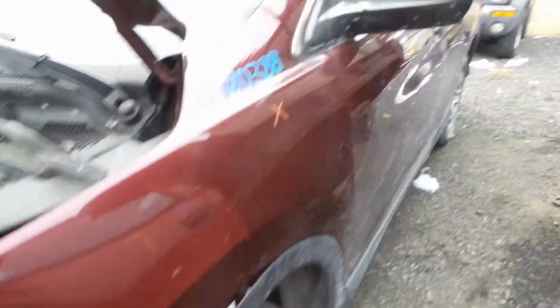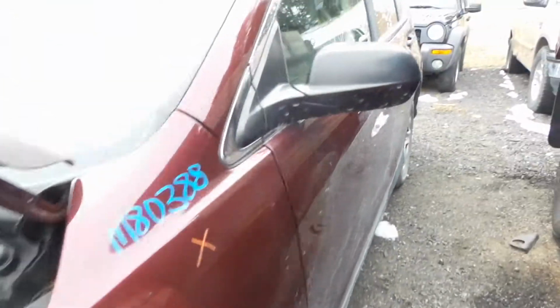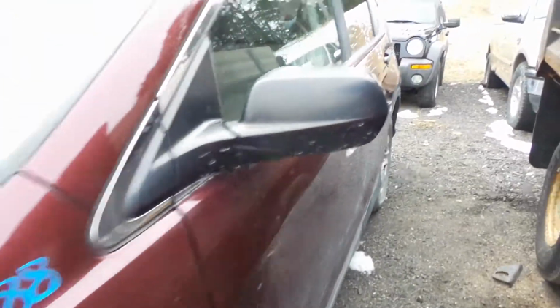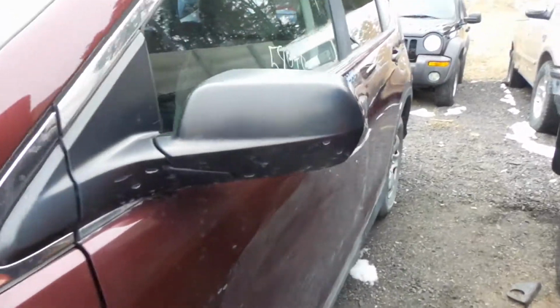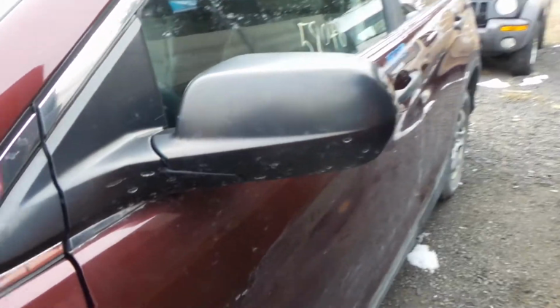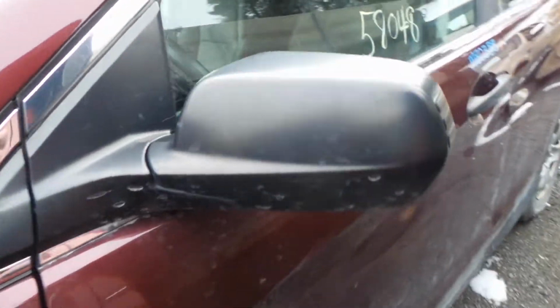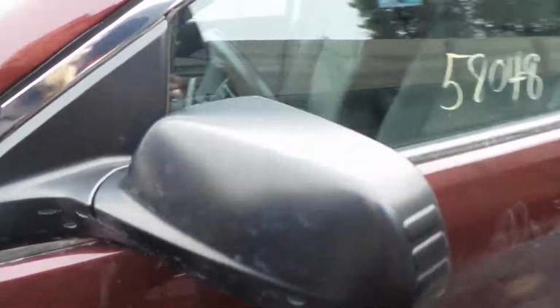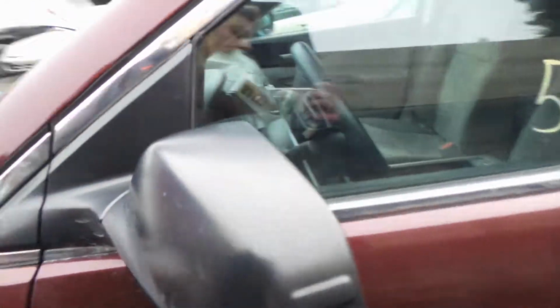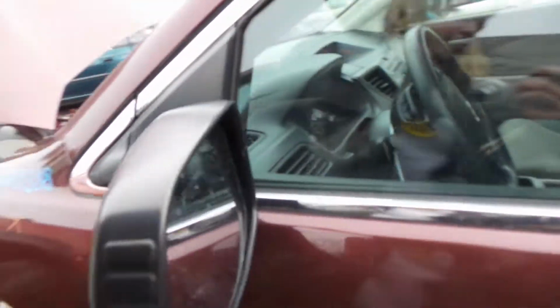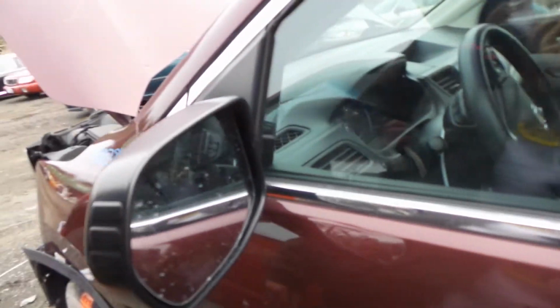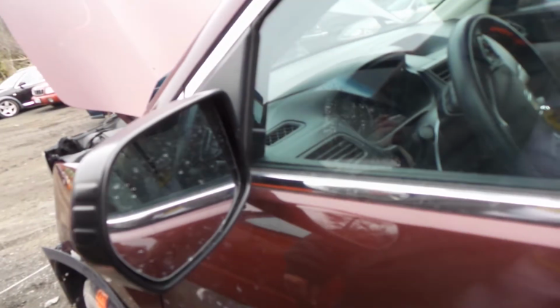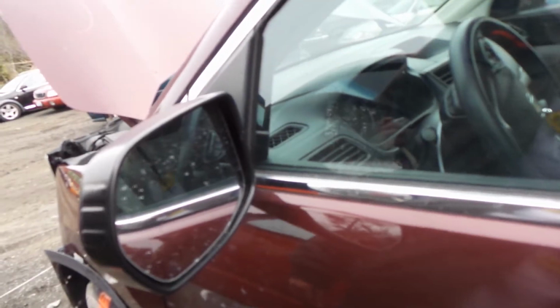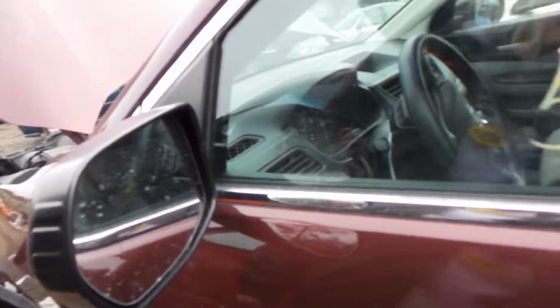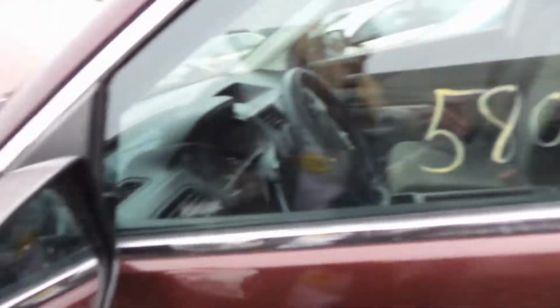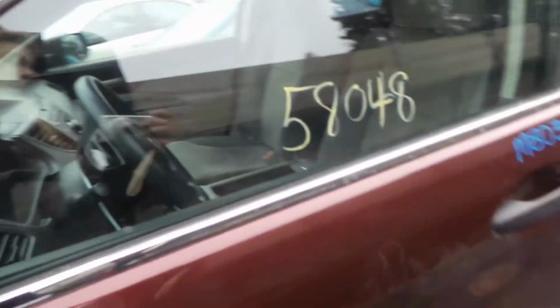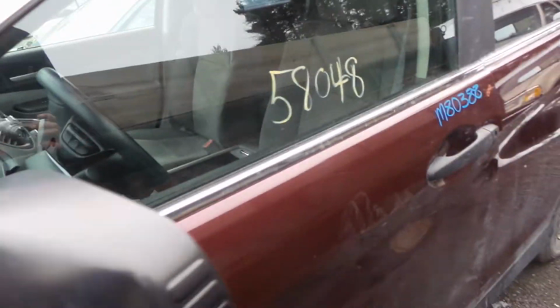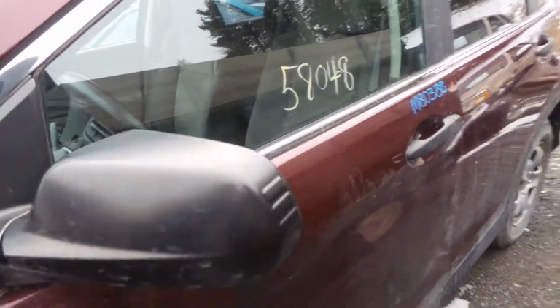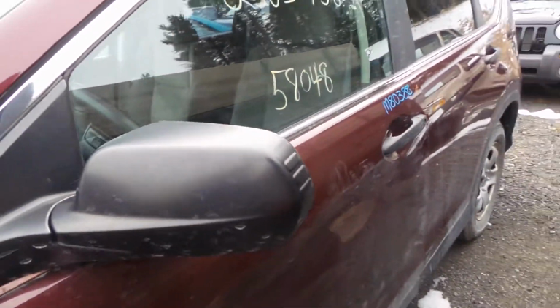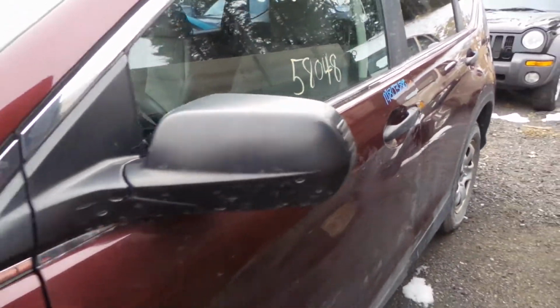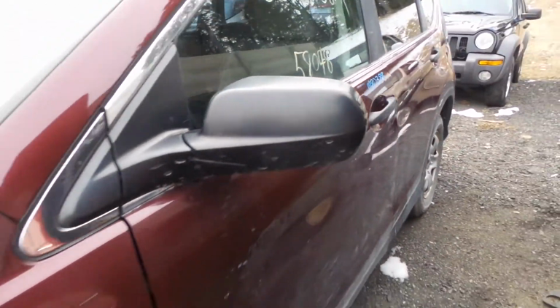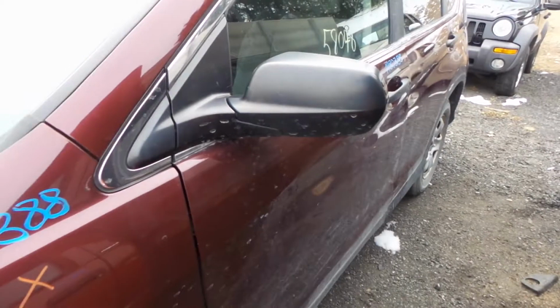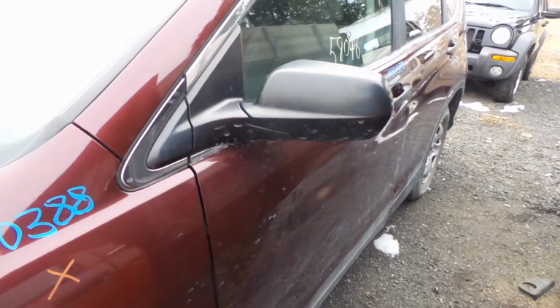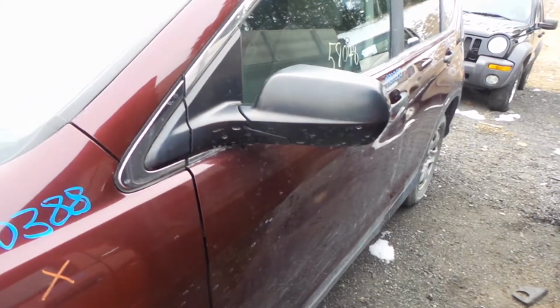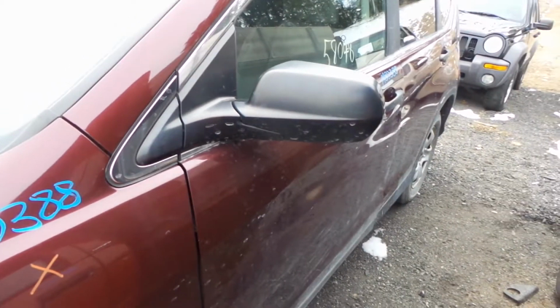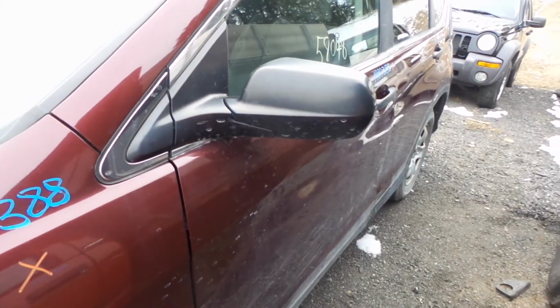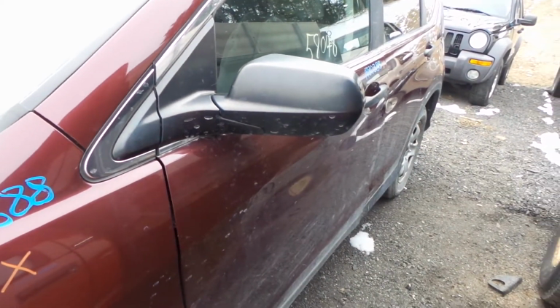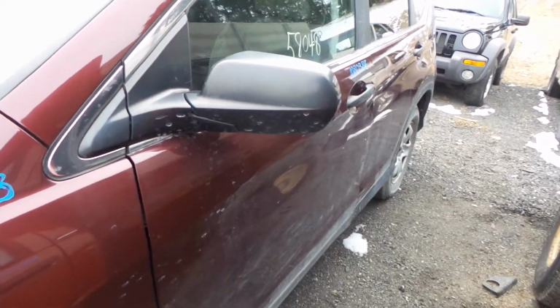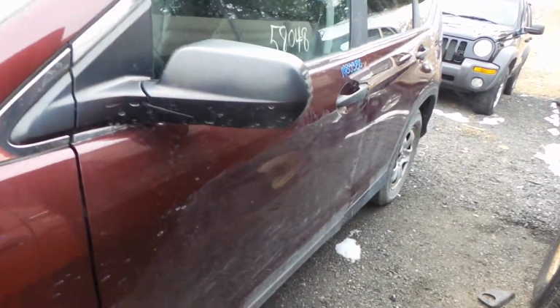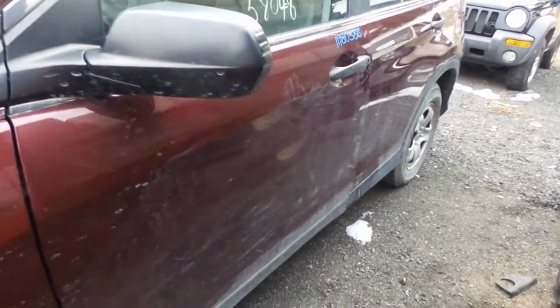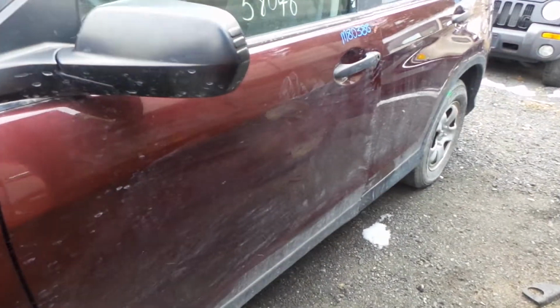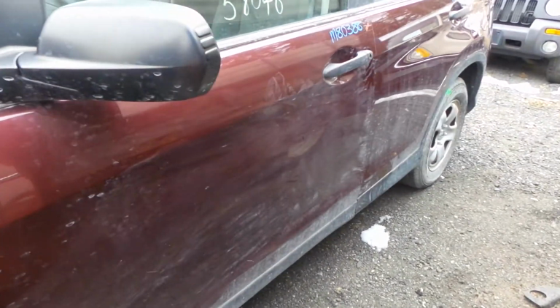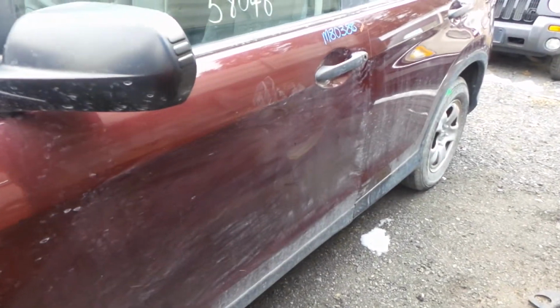A black molded power driver side mirror in great shape. All of the doors and quarter panel on this side are triple zero insurance quality with absolutely no damage.